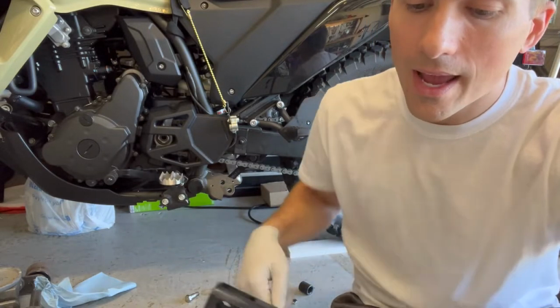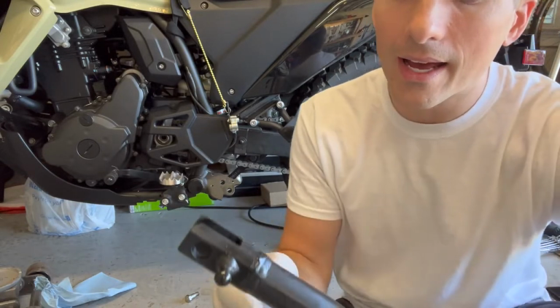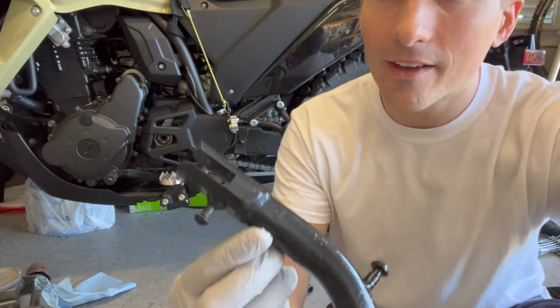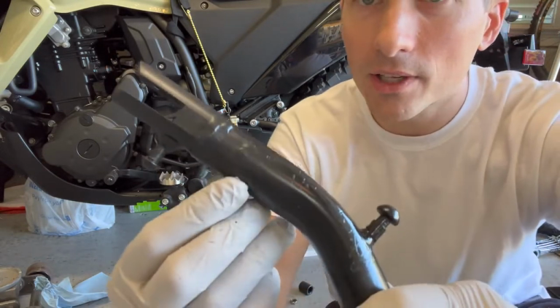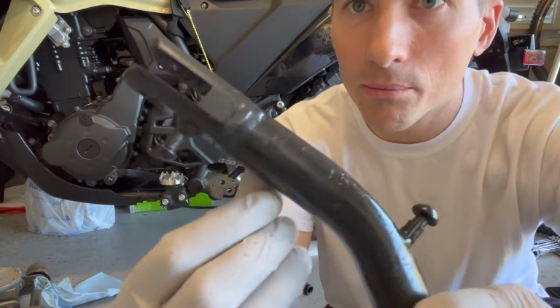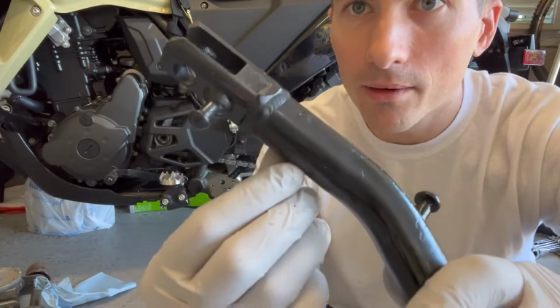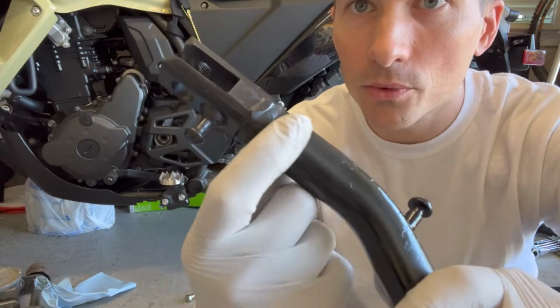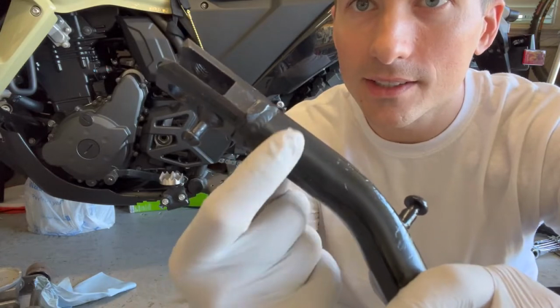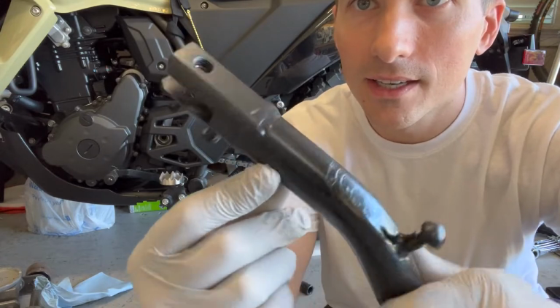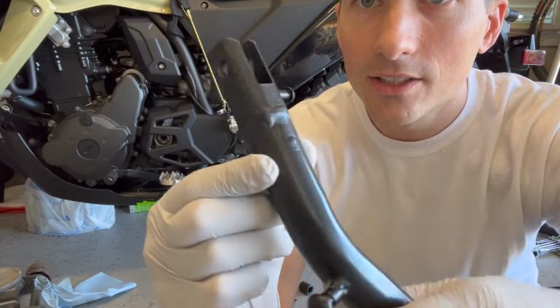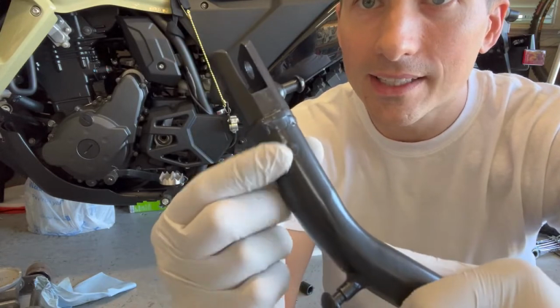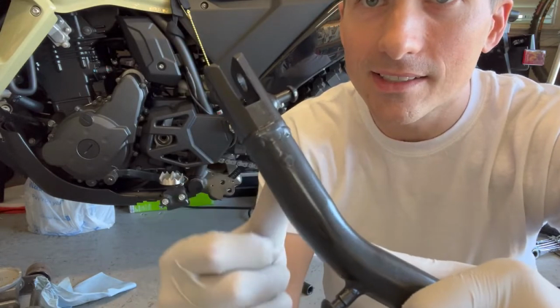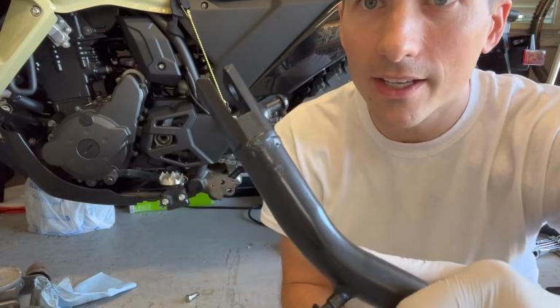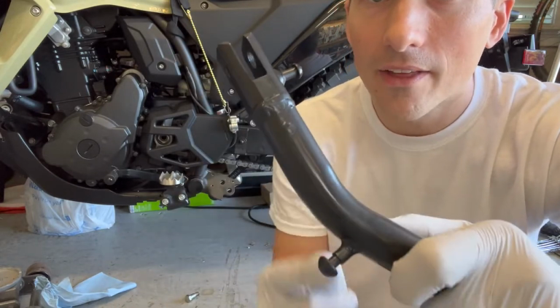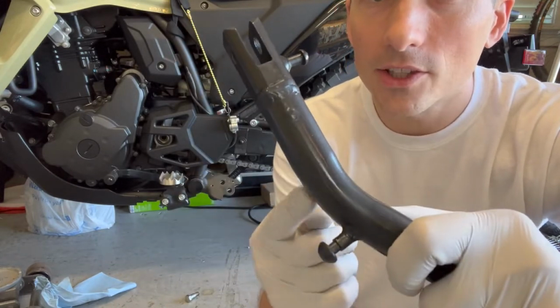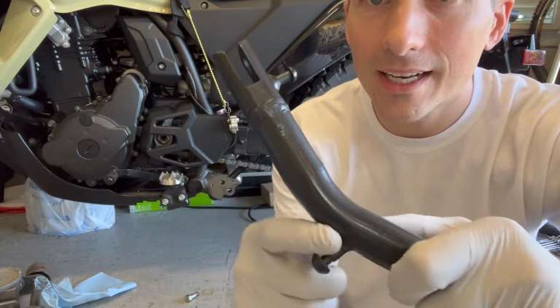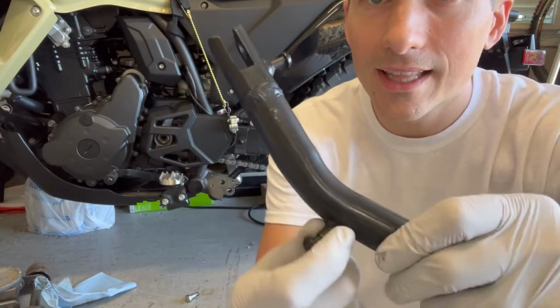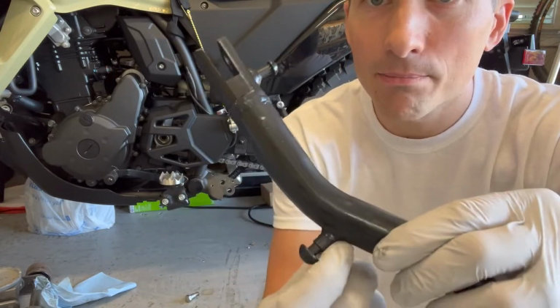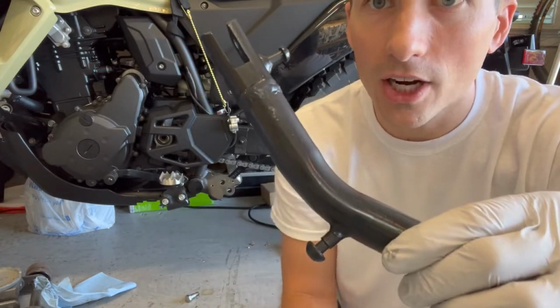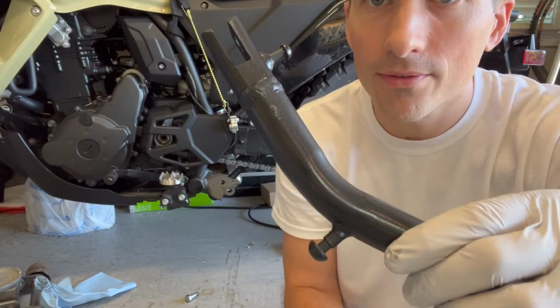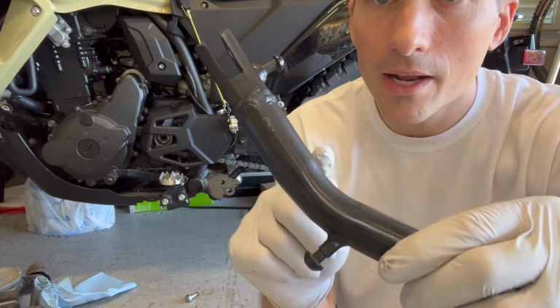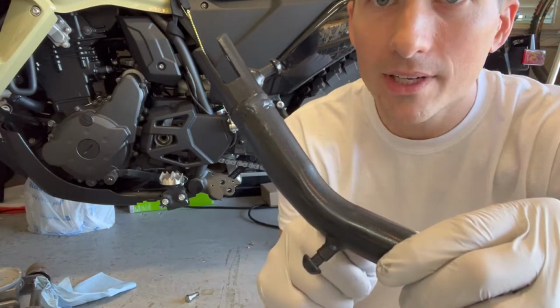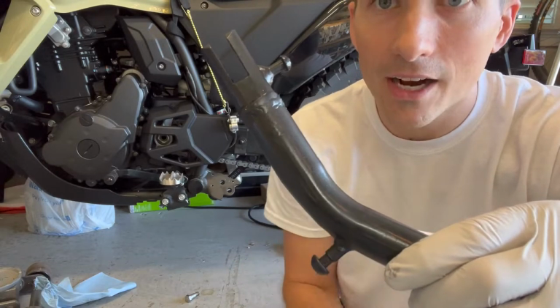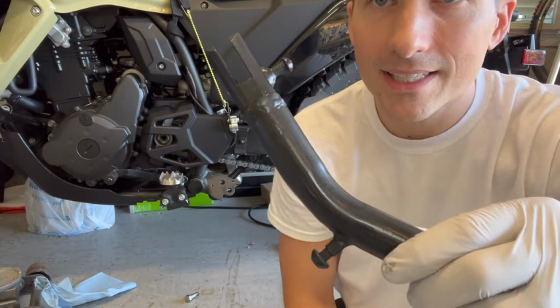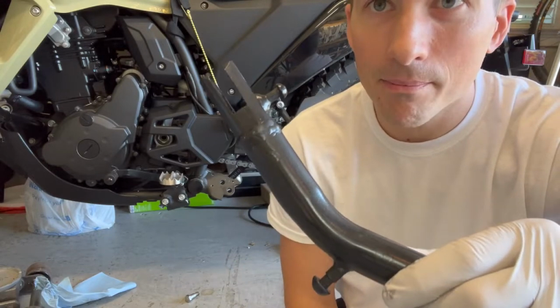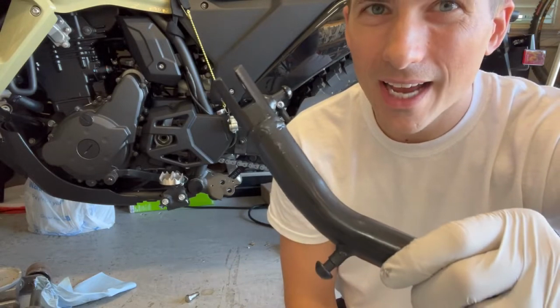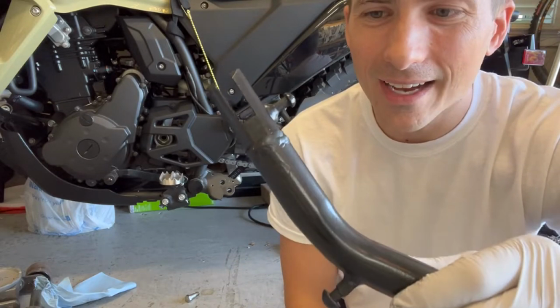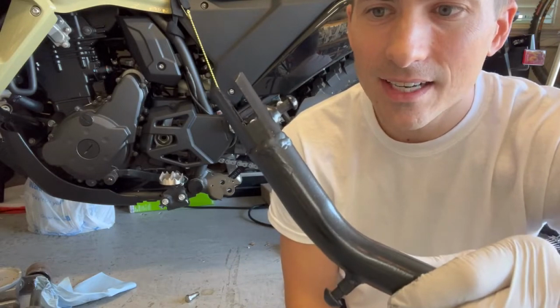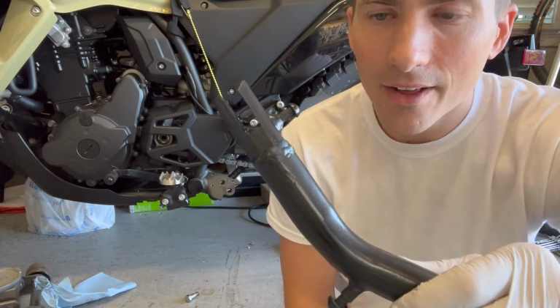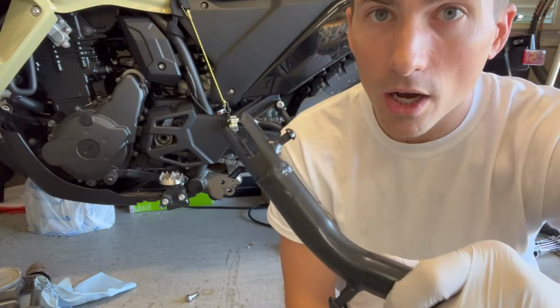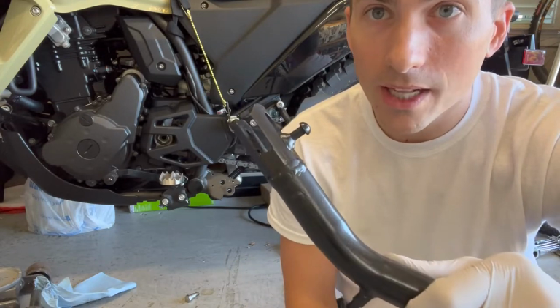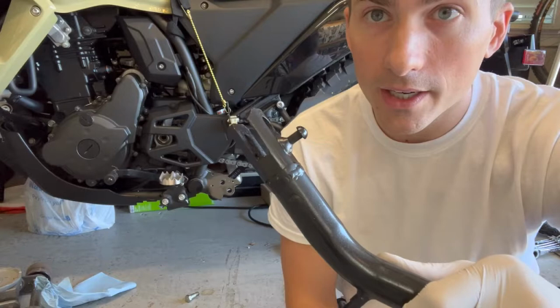They also put in a couple of punch welds so it's nice and solid. Then they also cut this perch off and moved it down by the same amount as that block of wood that I brought in.